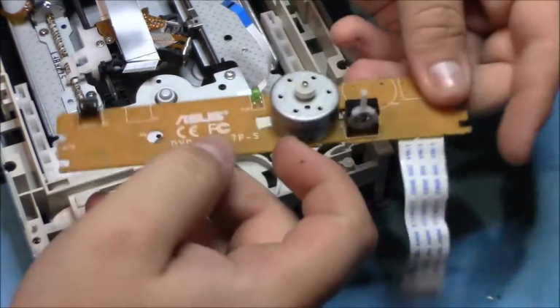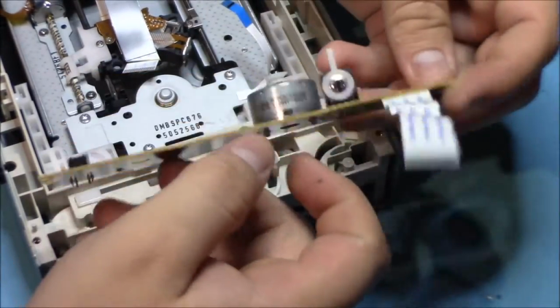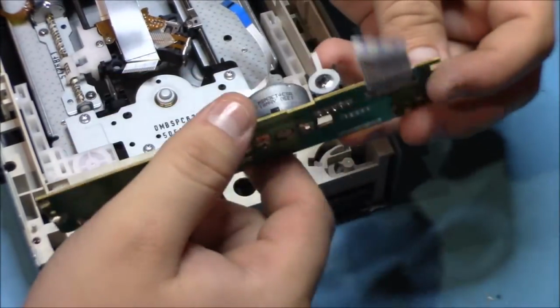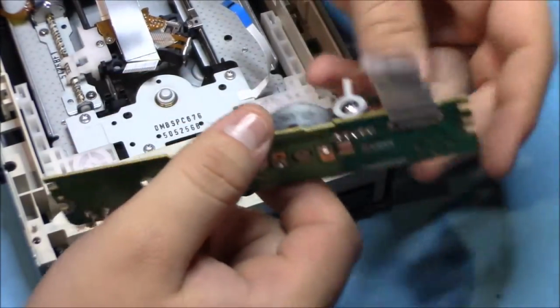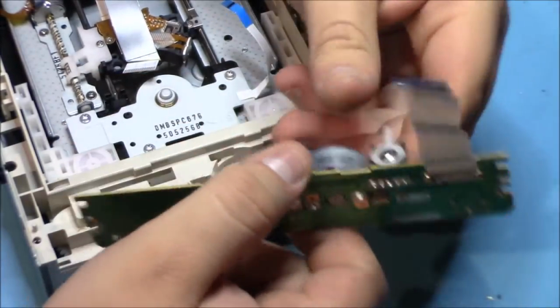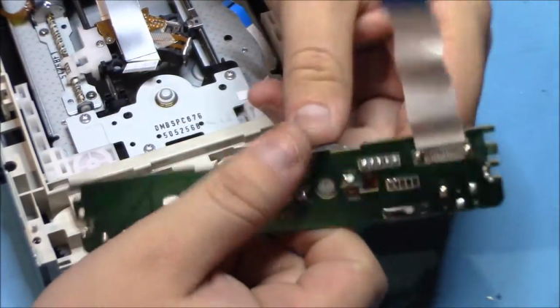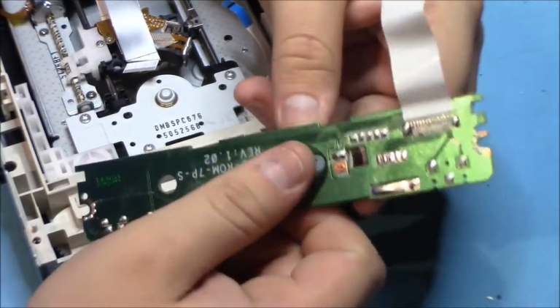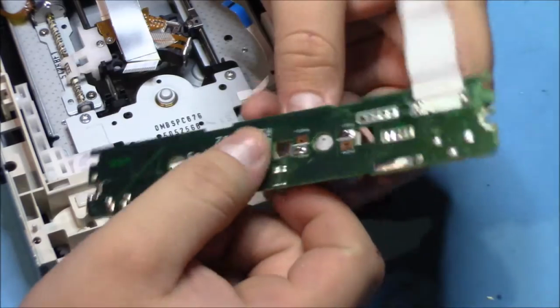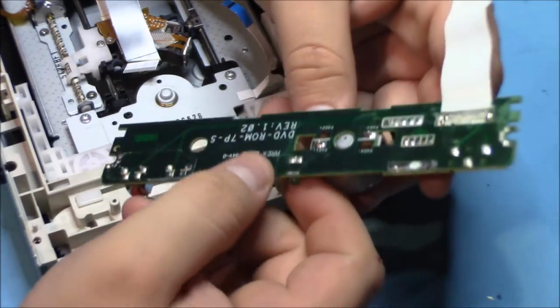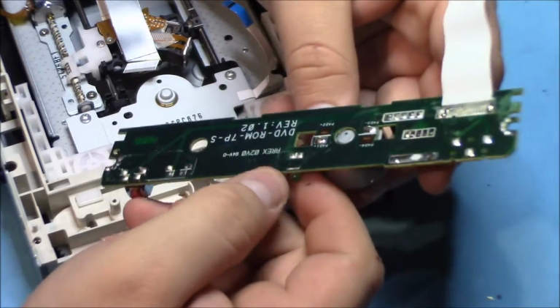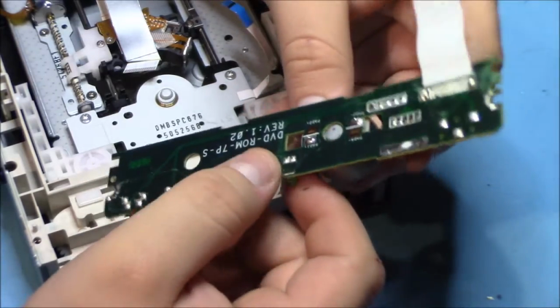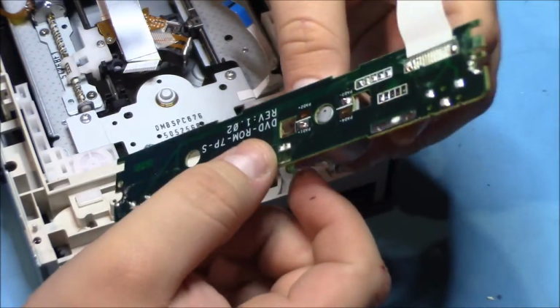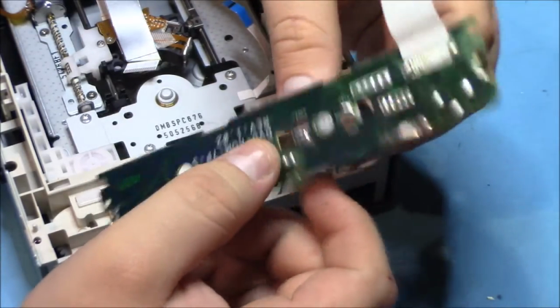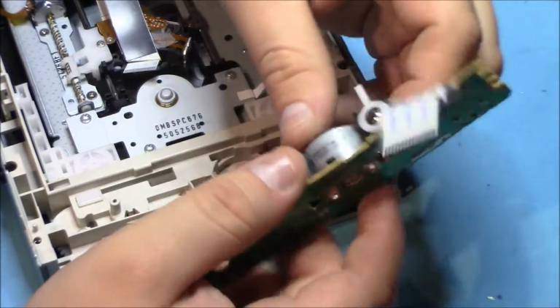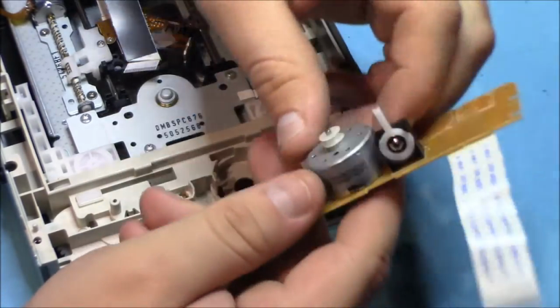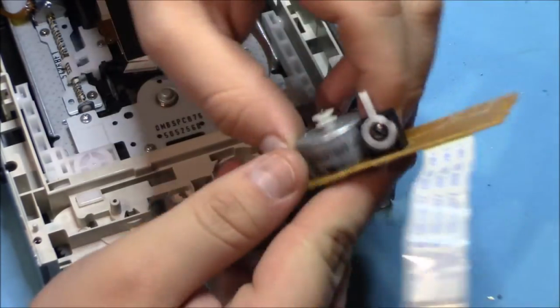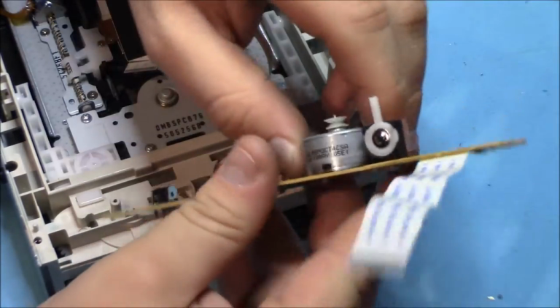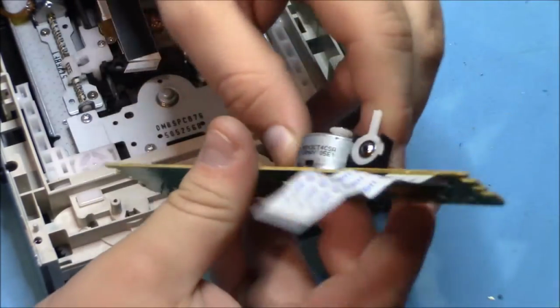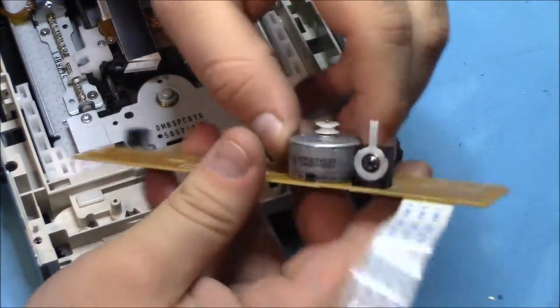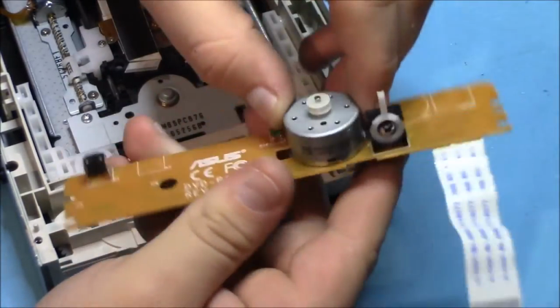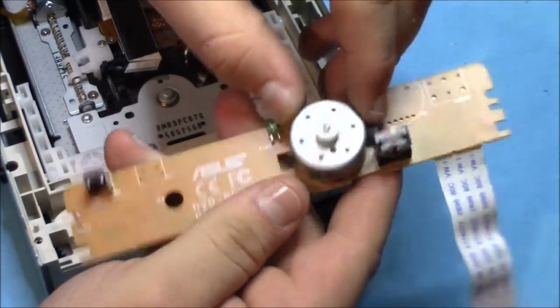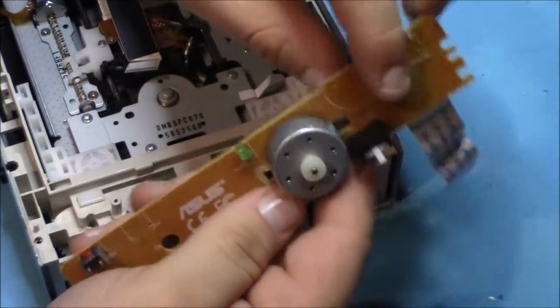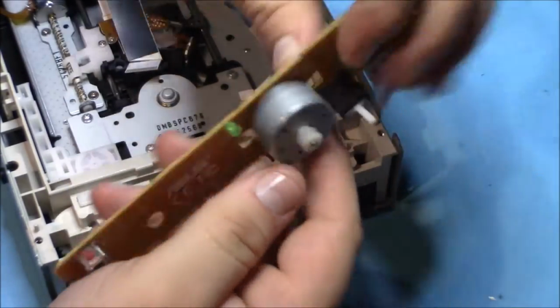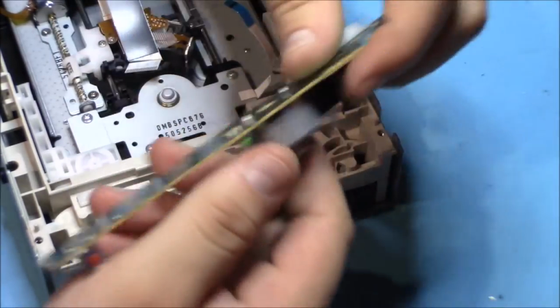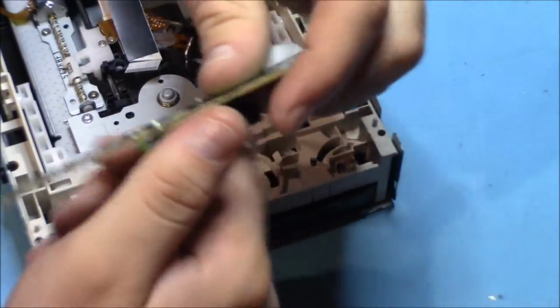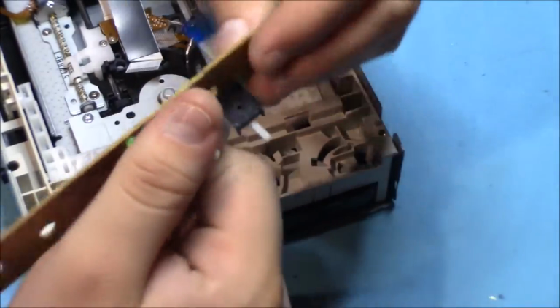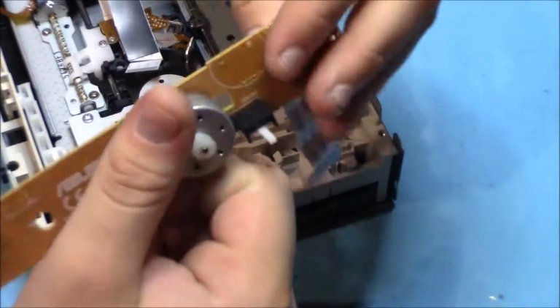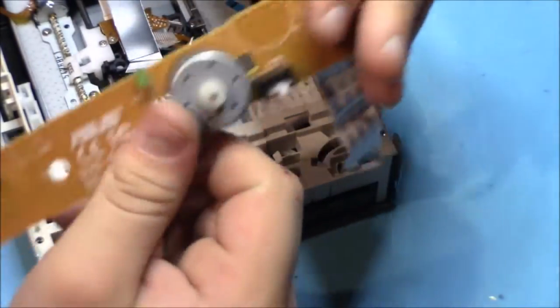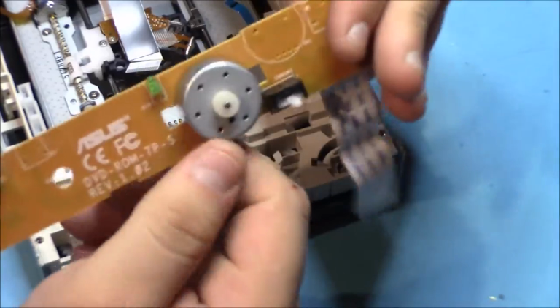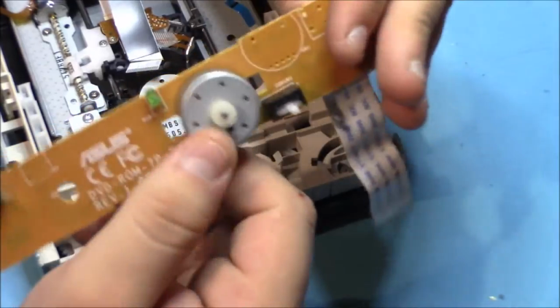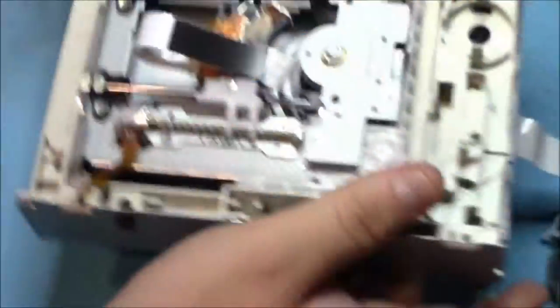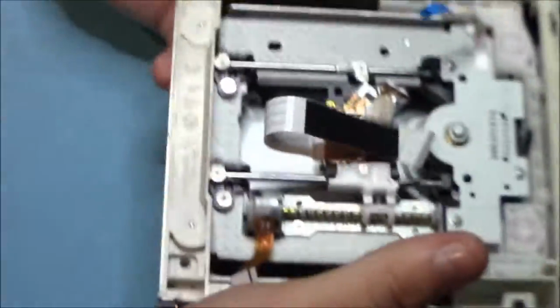This is our second board in the DVD-ROM drive. As you can see, it only has a motor on it, so we'll just take that off and throw the board in with depopulated boards.